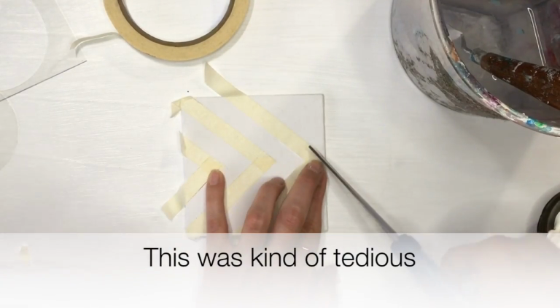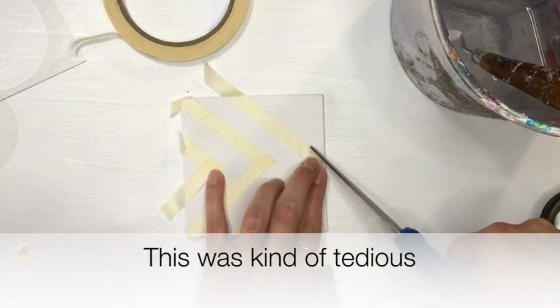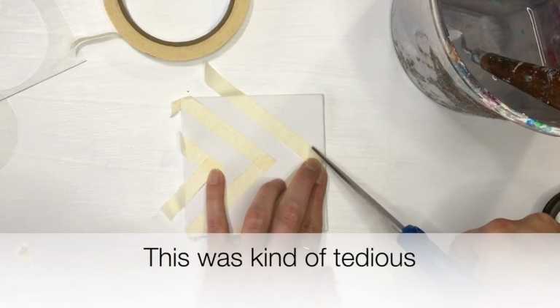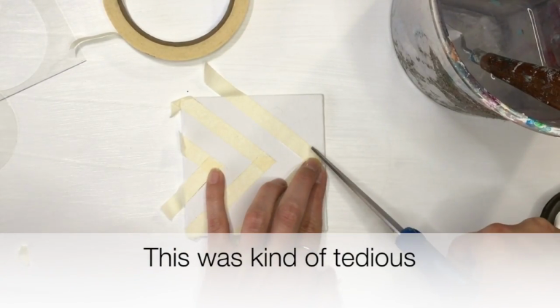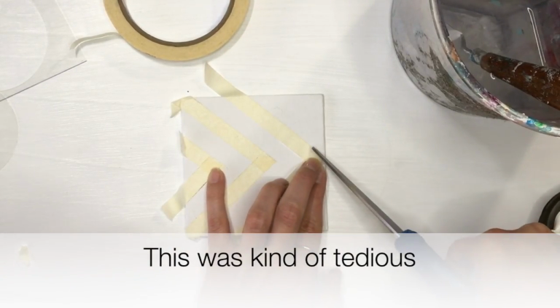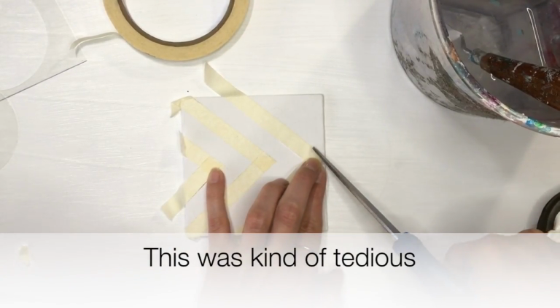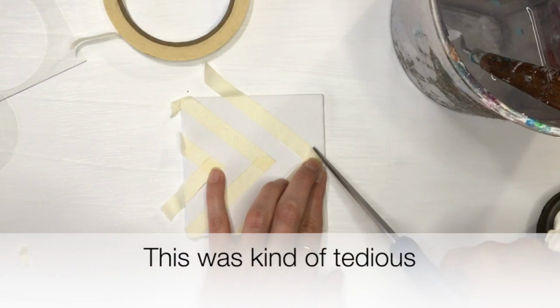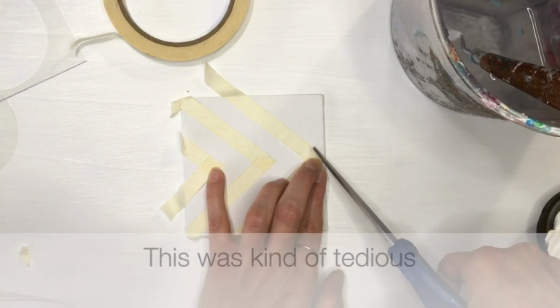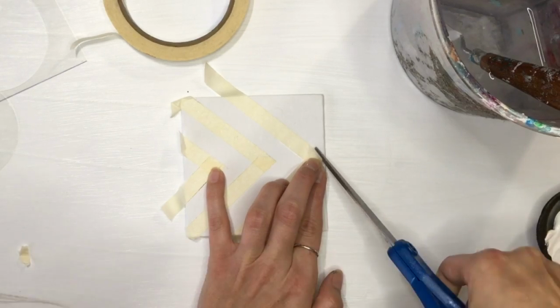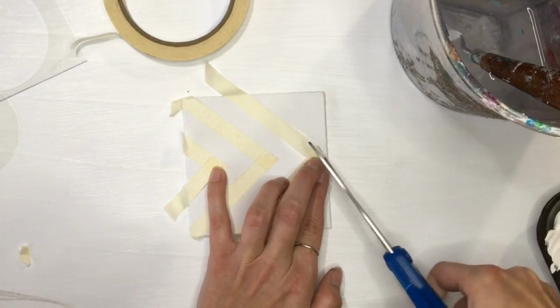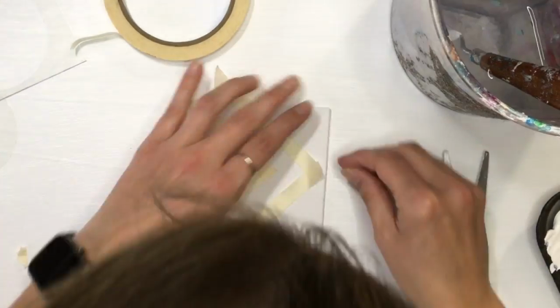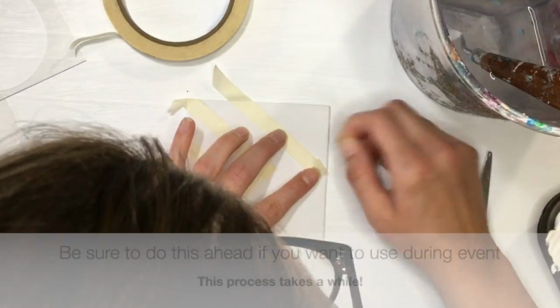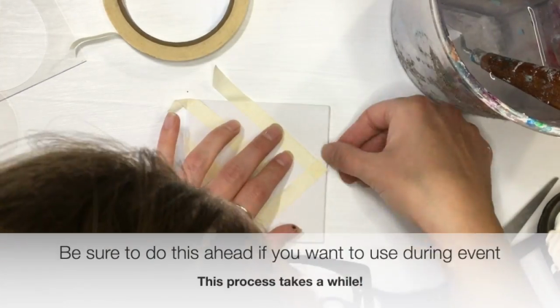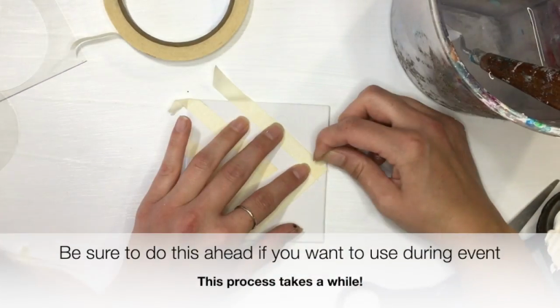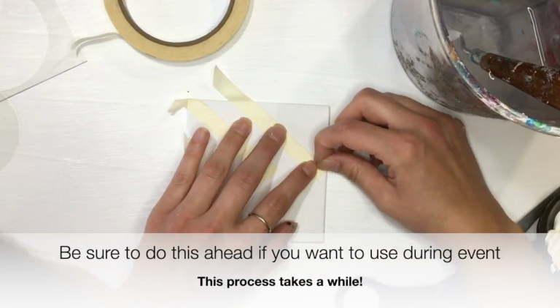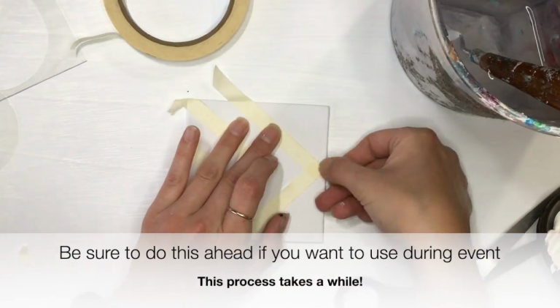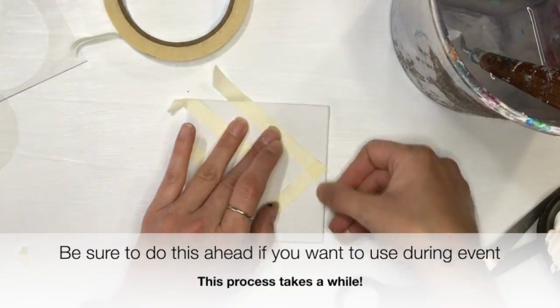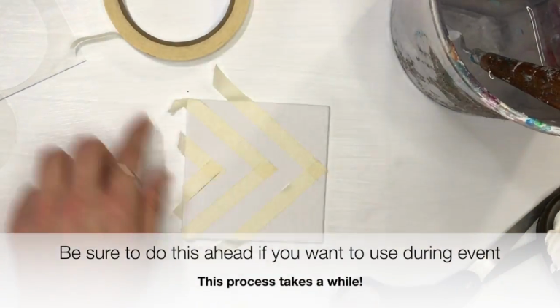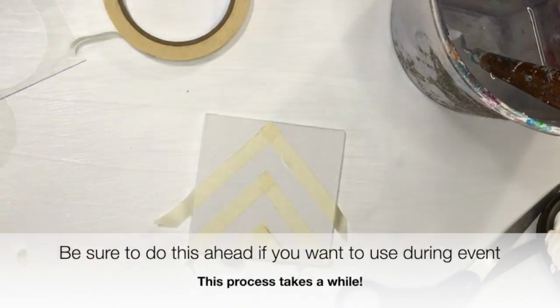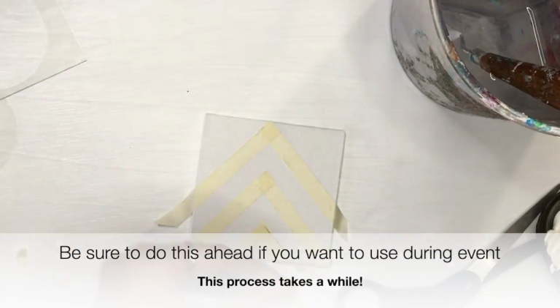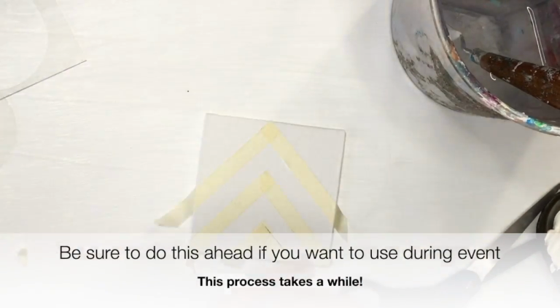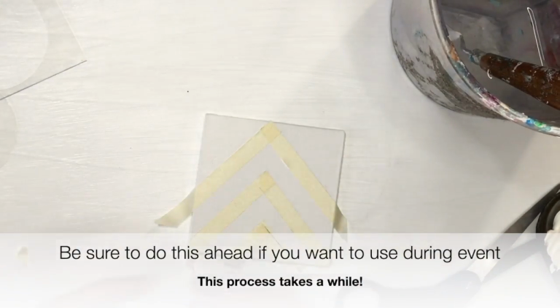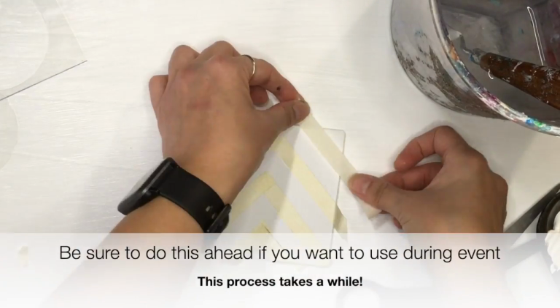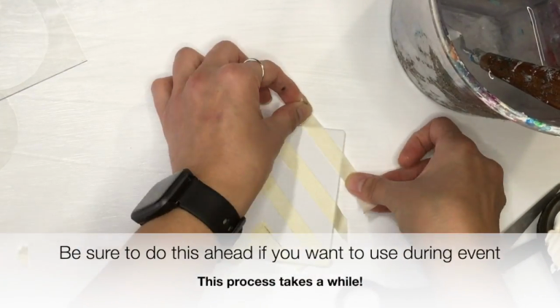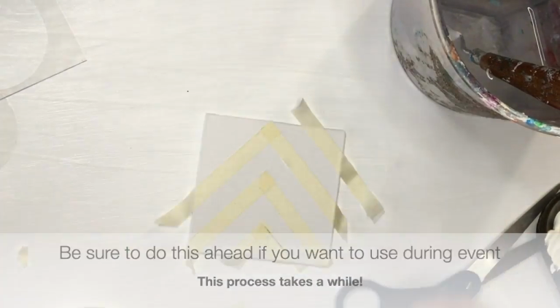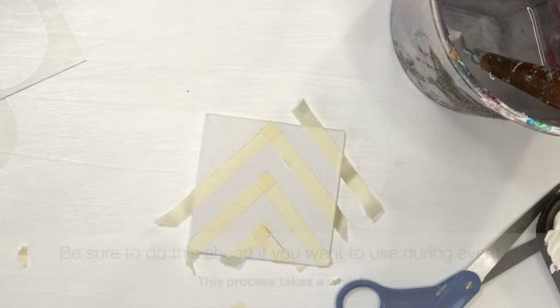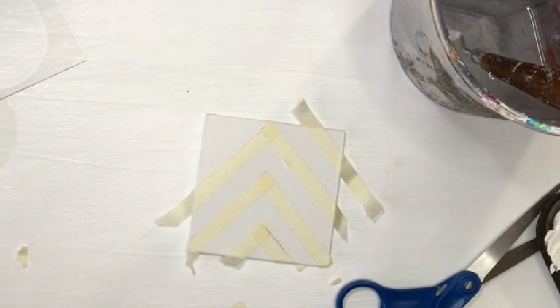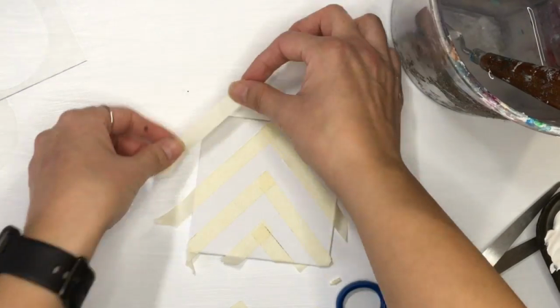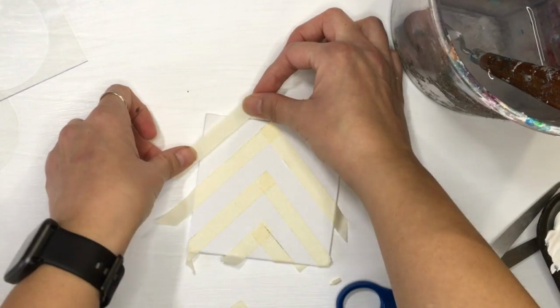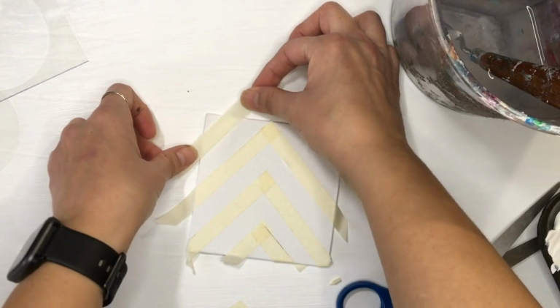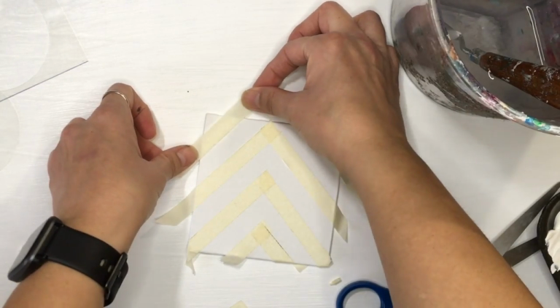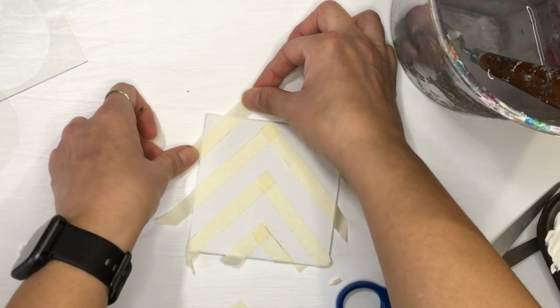This was quite tedious, so I would suggest doing this ahead of time before the event, just so you don't have to spend a lot of time while we're painting.